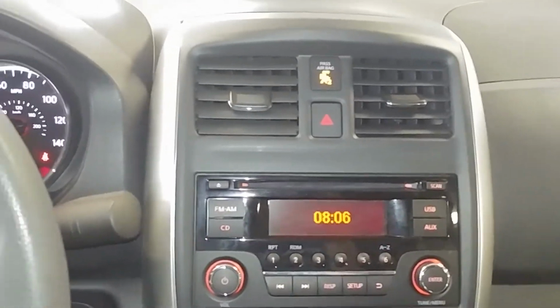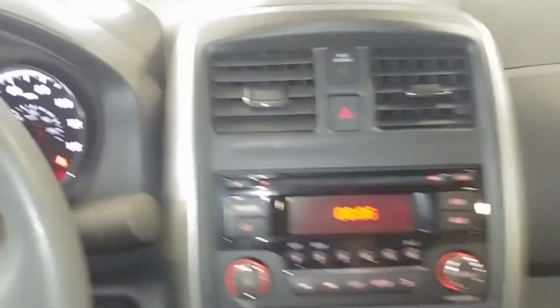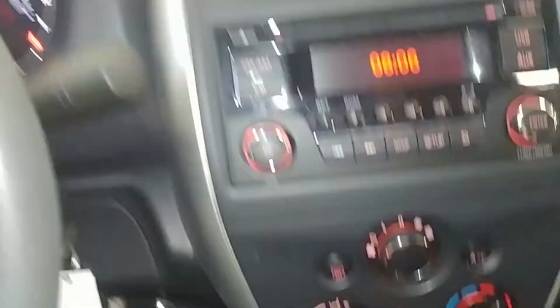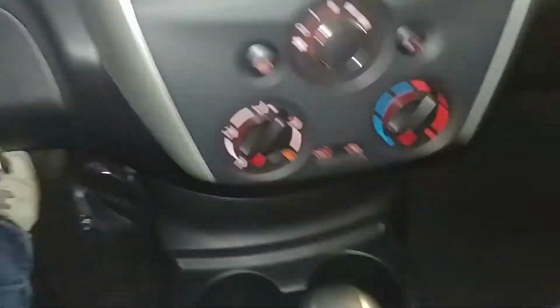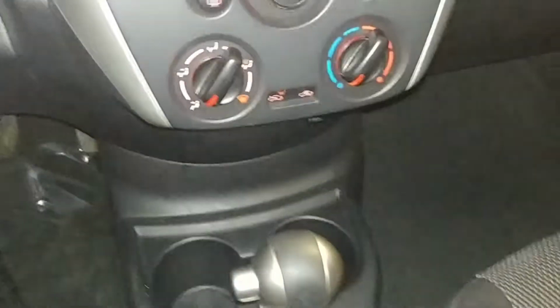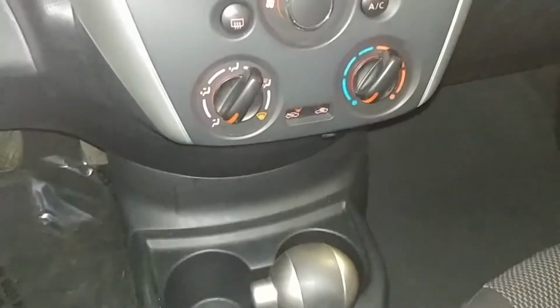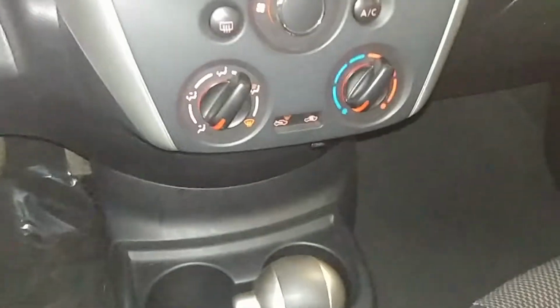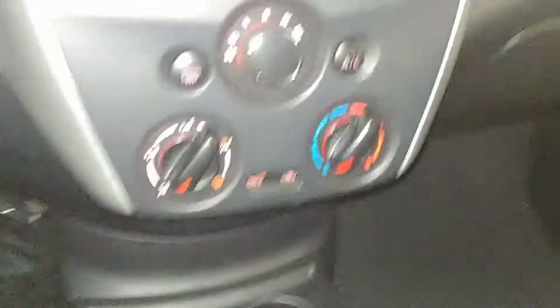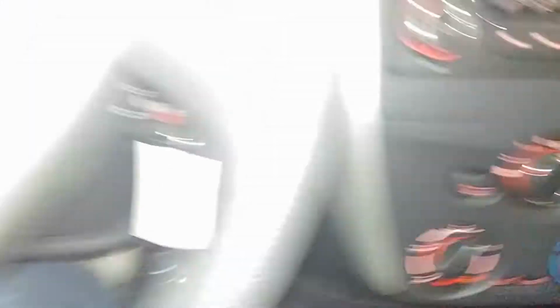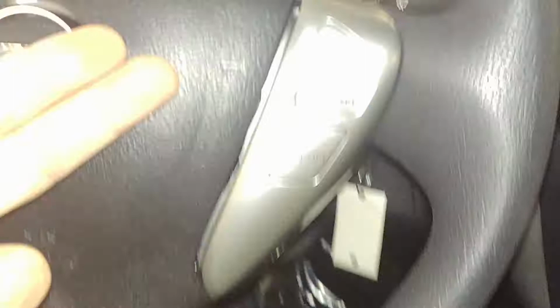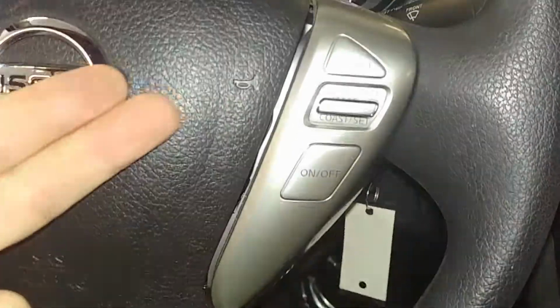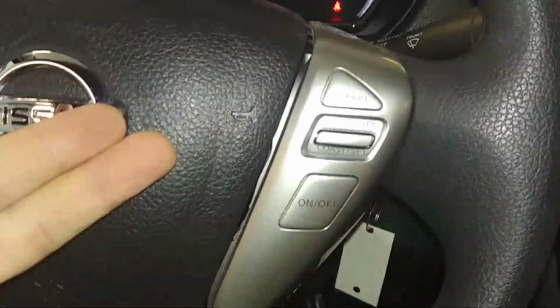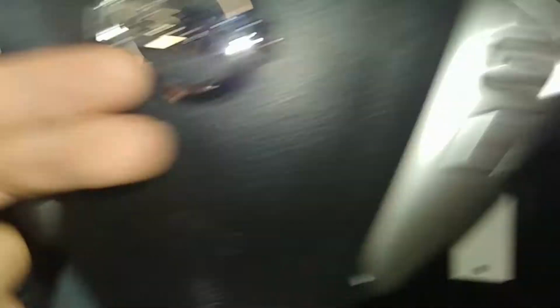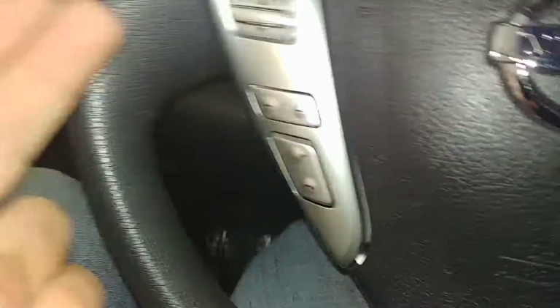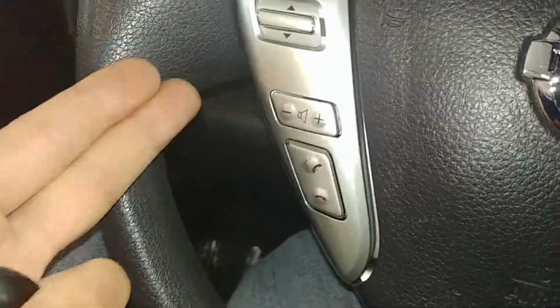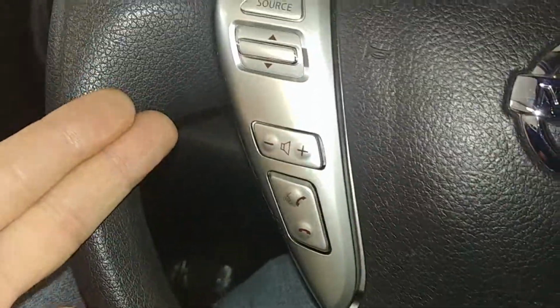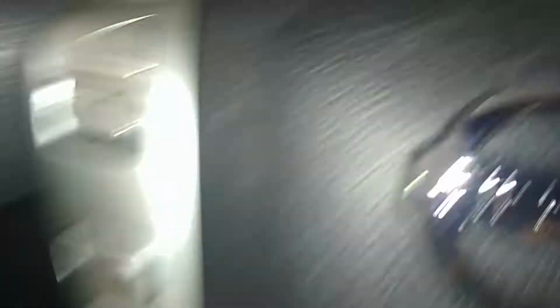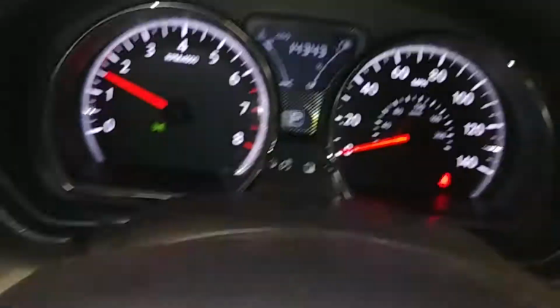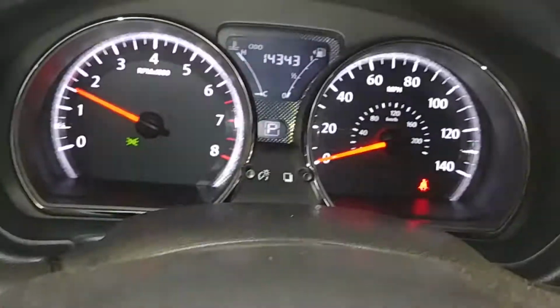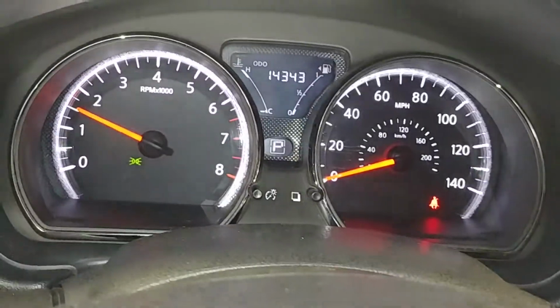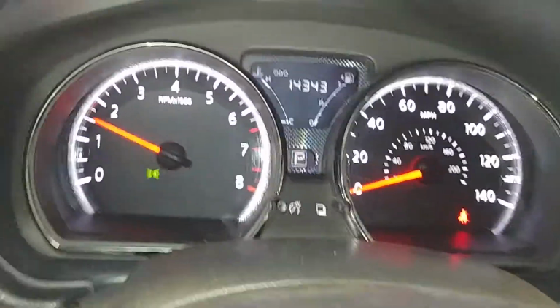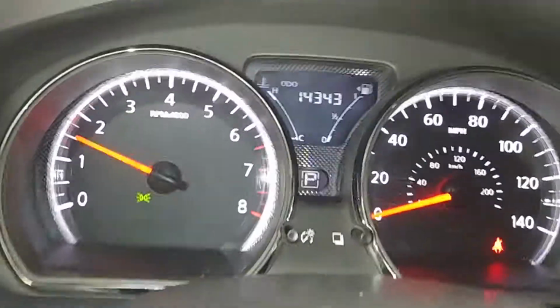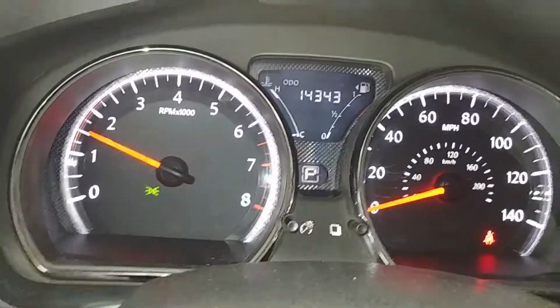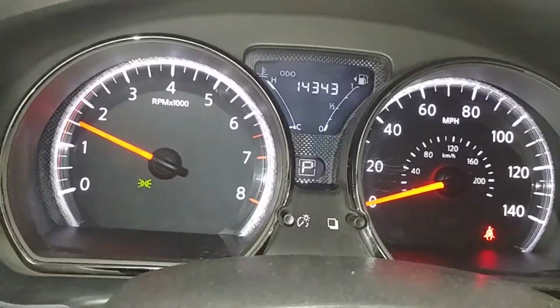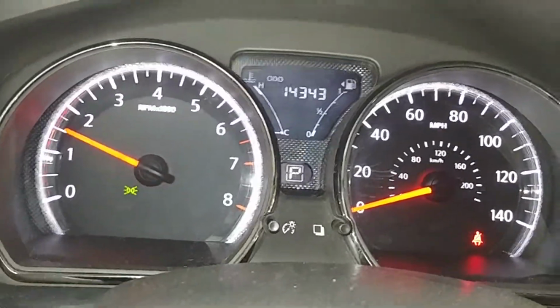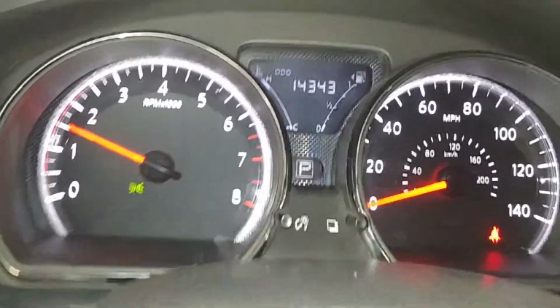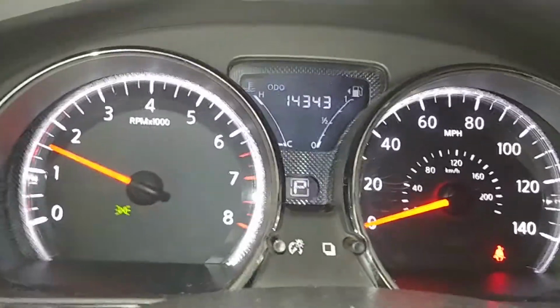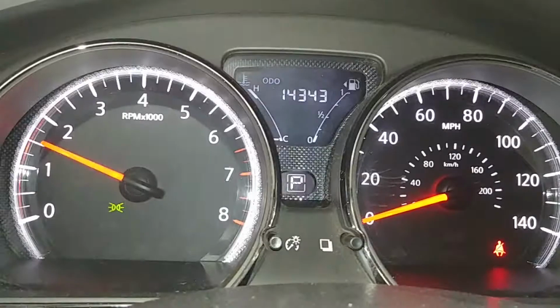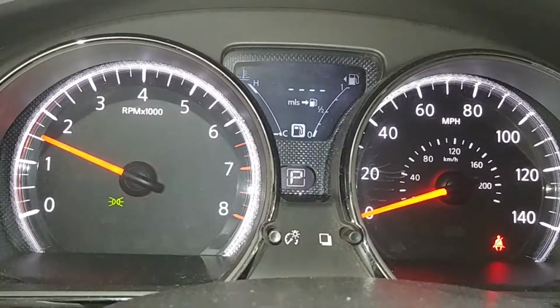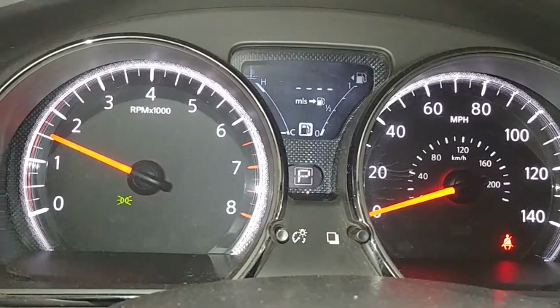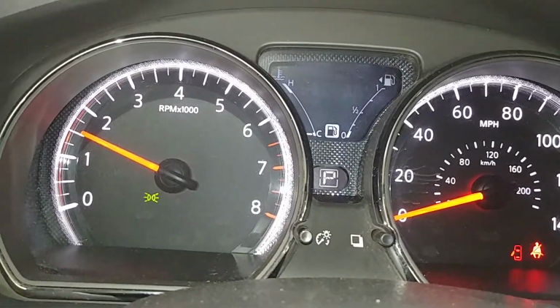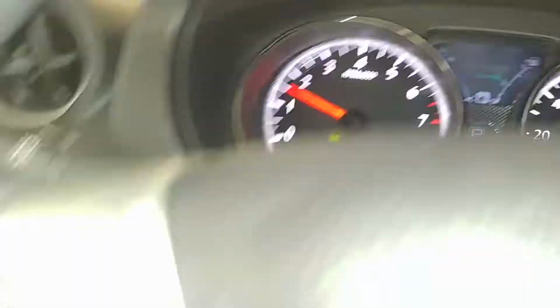Of course you got your AM/FM CD player on it and all that good stuff. Got your AC controls right down below. Steering wheel controls on this side as well as this side. This is what your instrument cluster looks like — you see no lights on or any issues. And there's your mileage: 14,343.